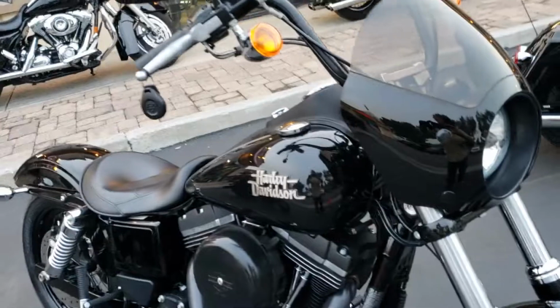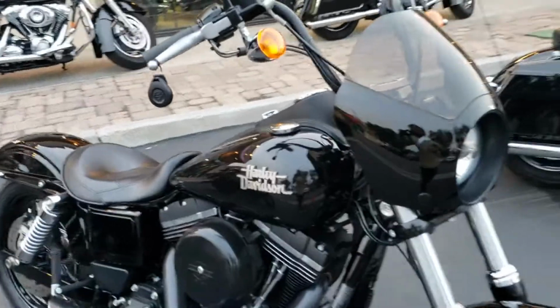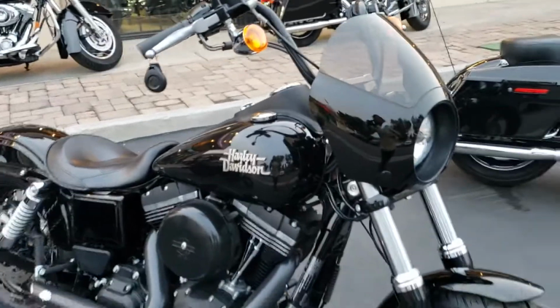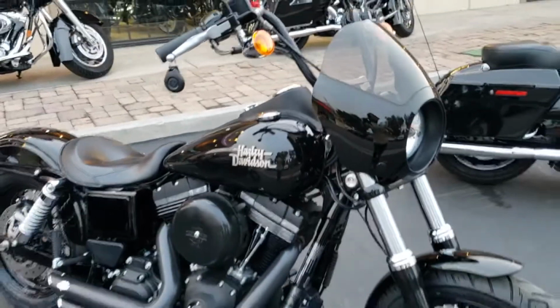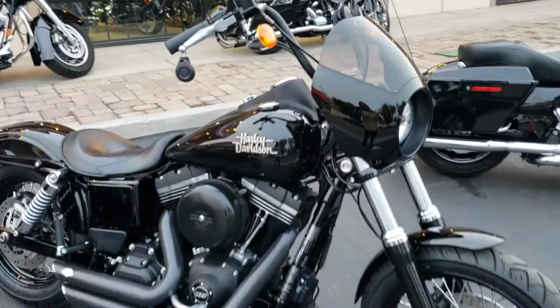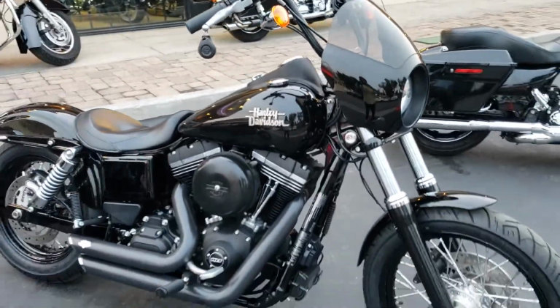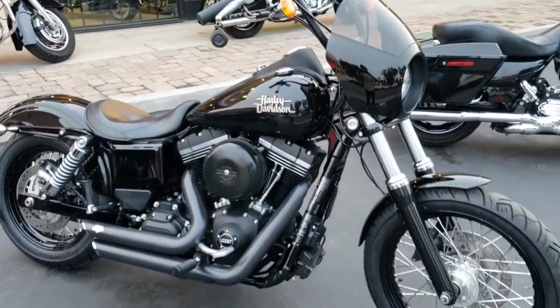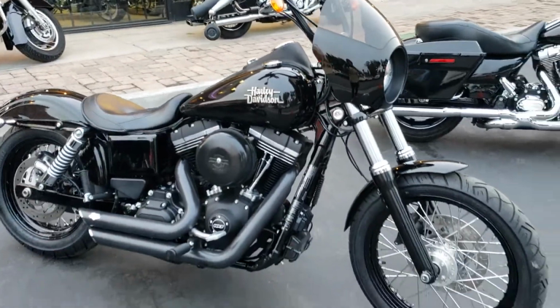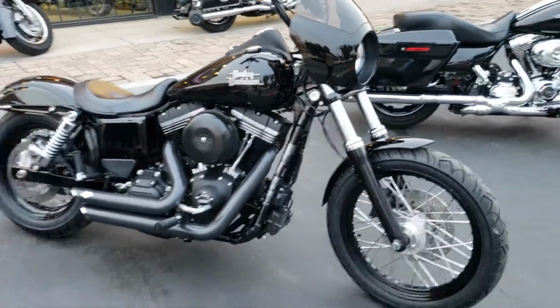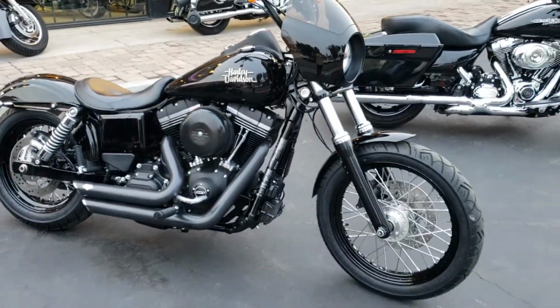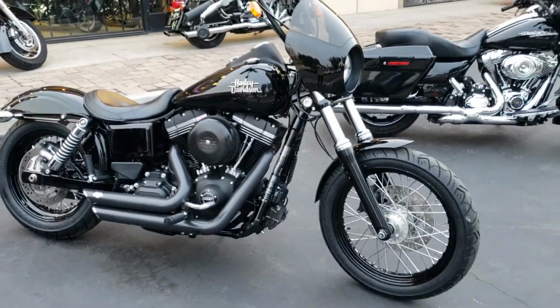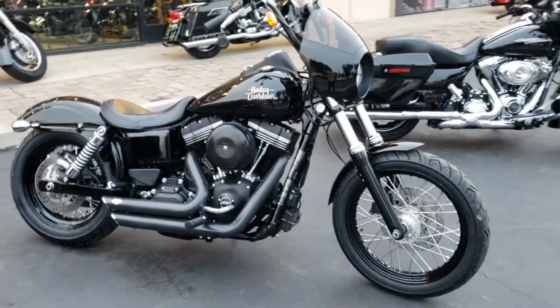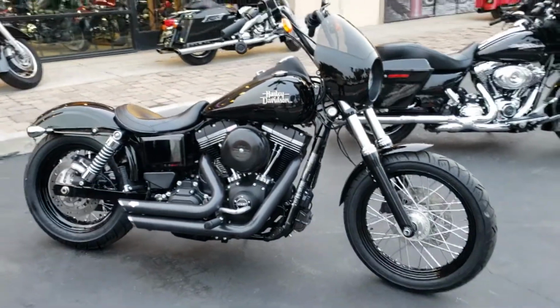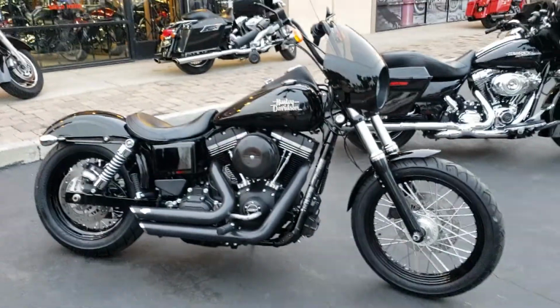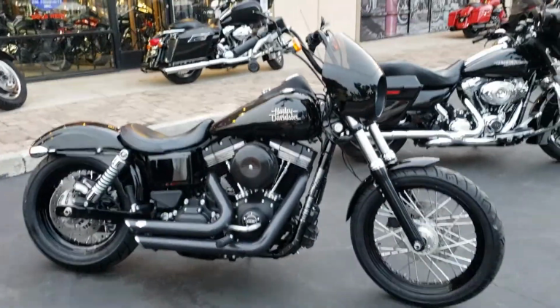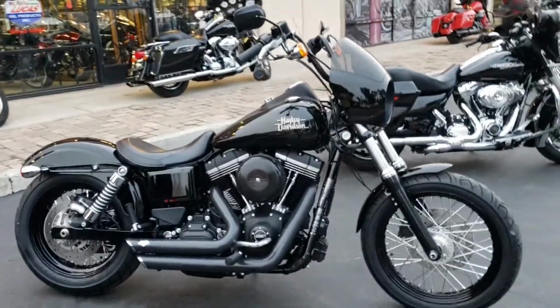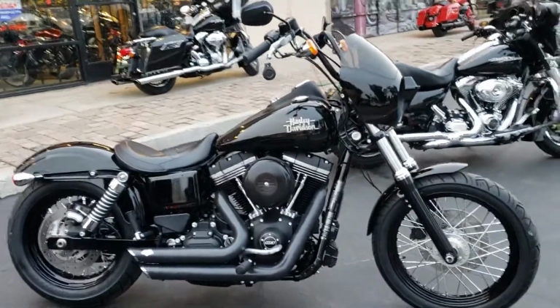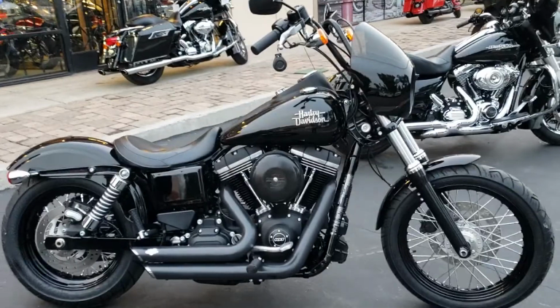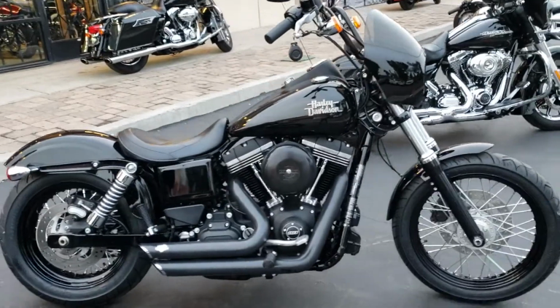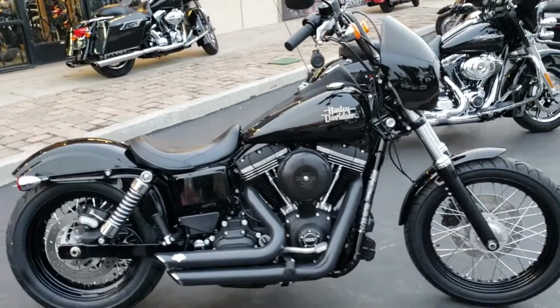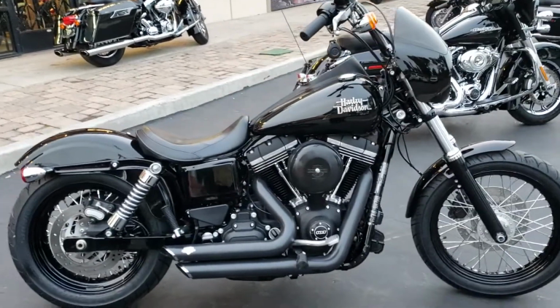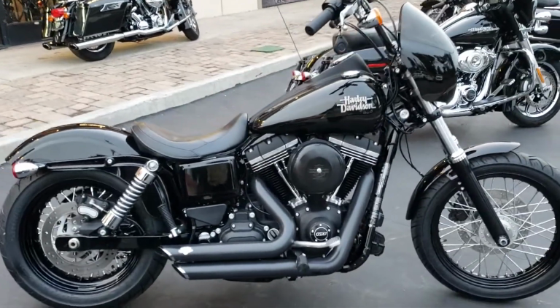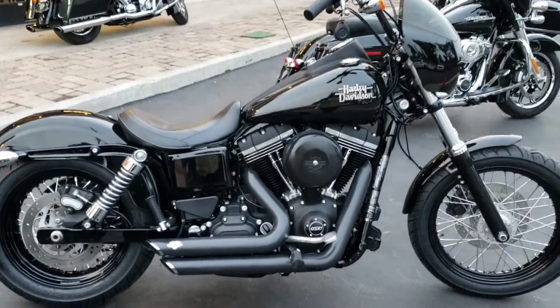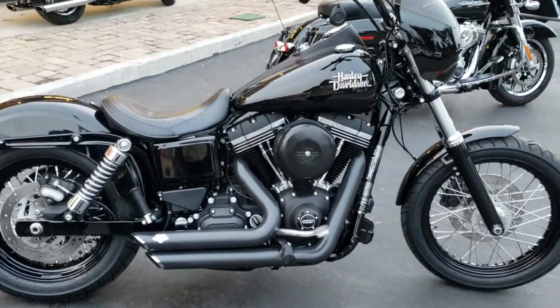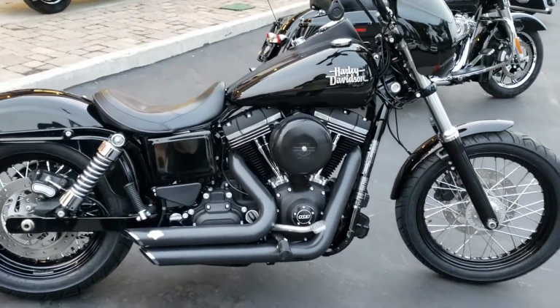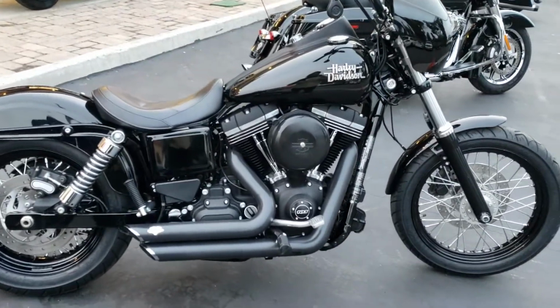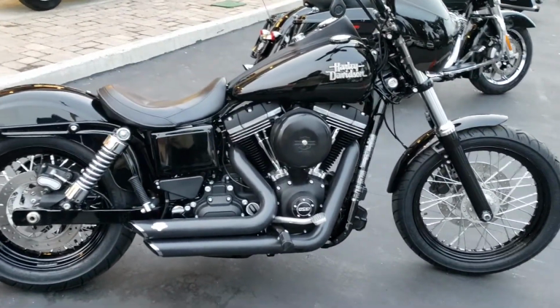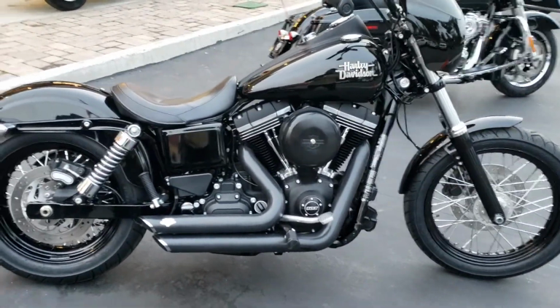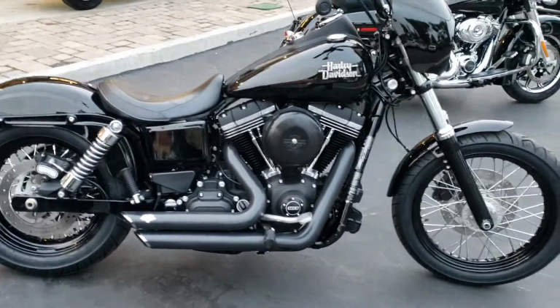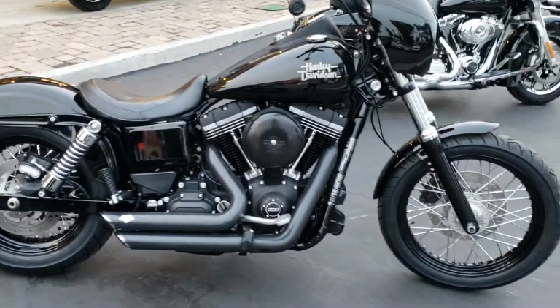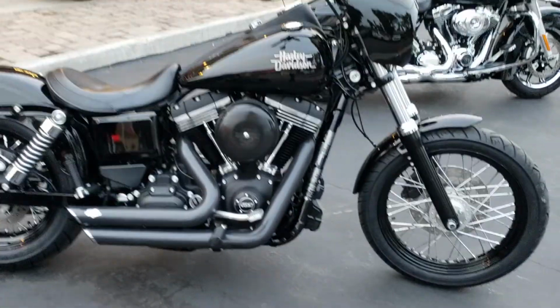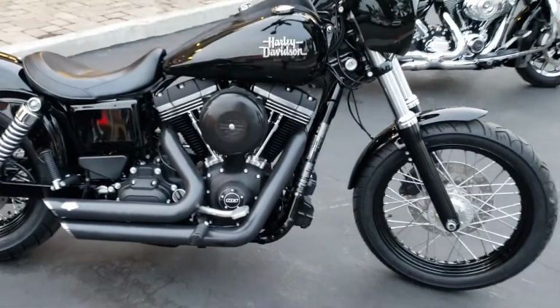Hey, are you in a Street Bob state of mind? Just in: 2015 FXDB Dyna Street Bob, jet black.